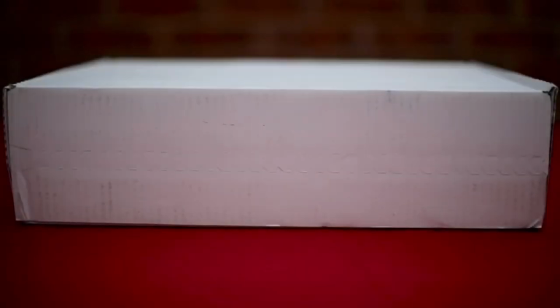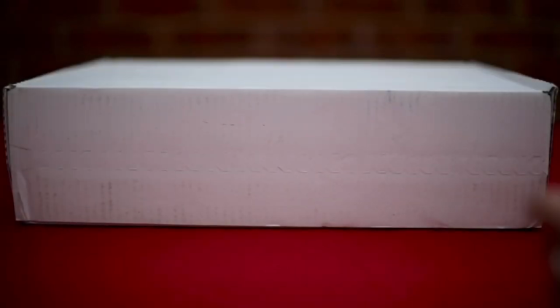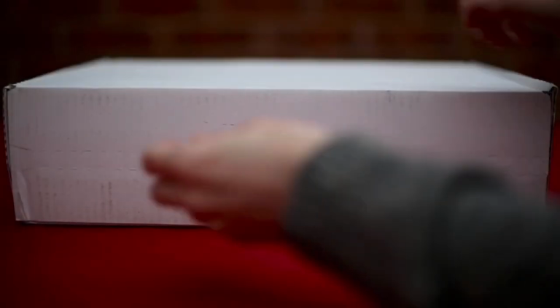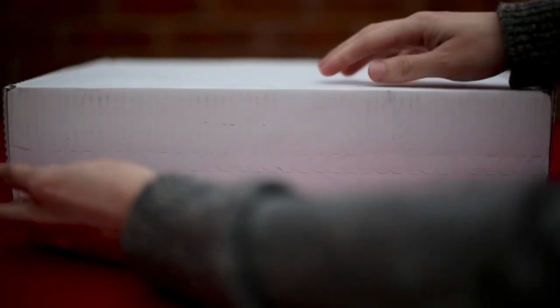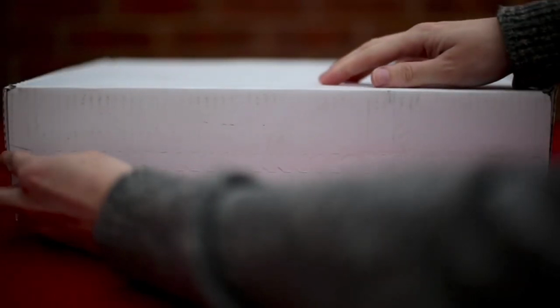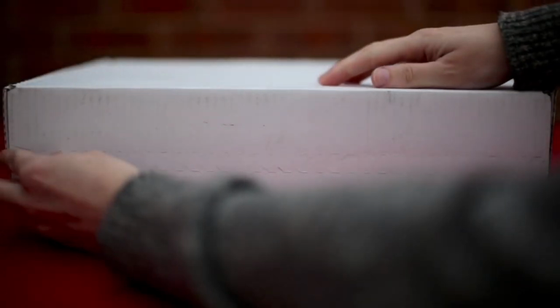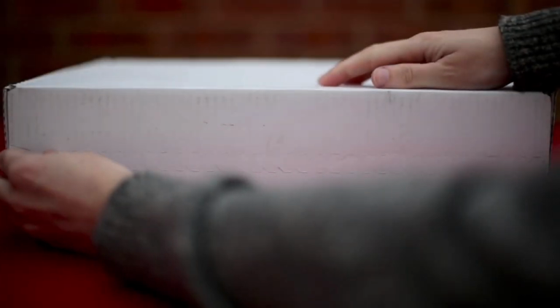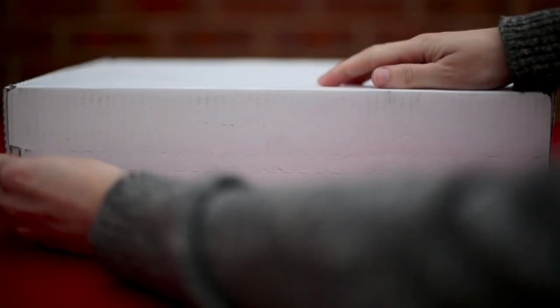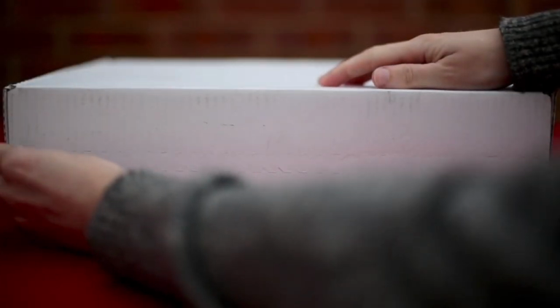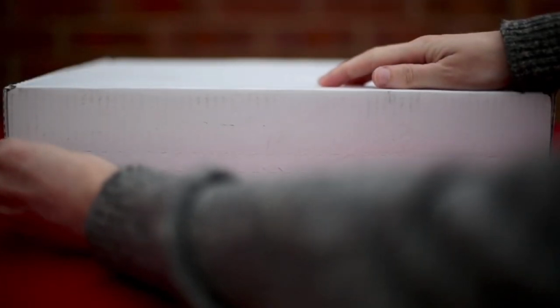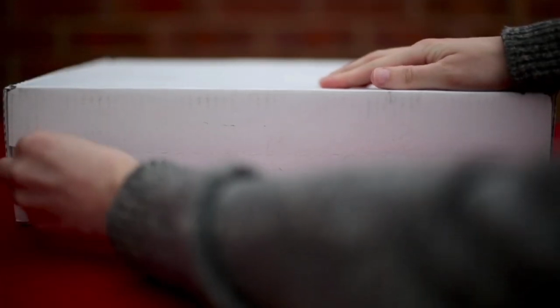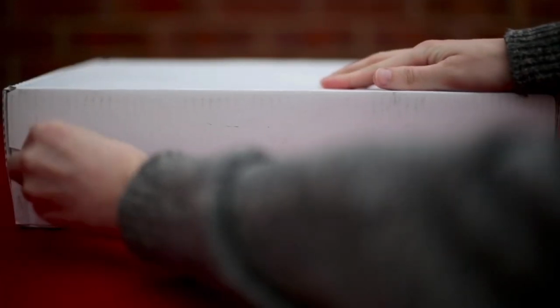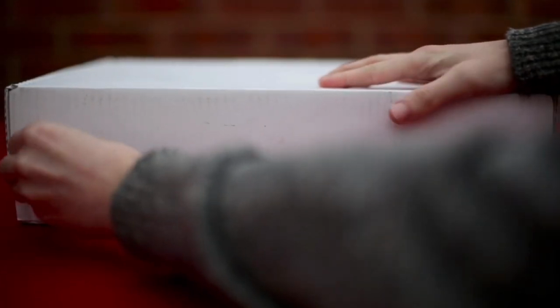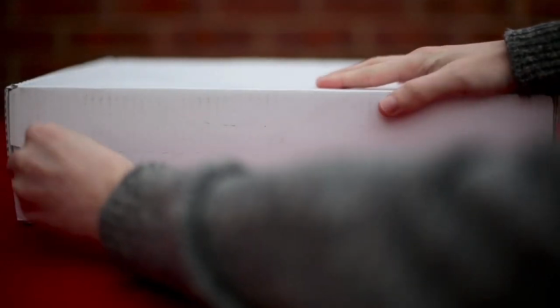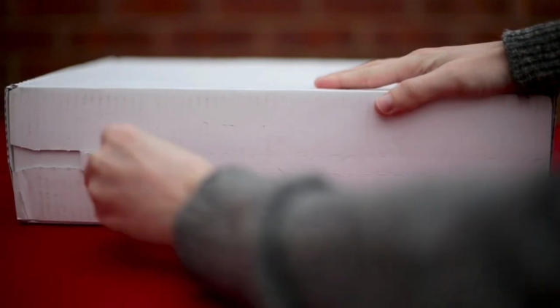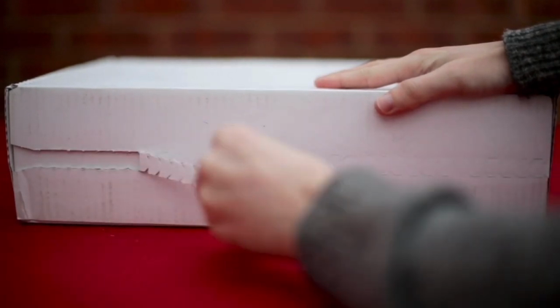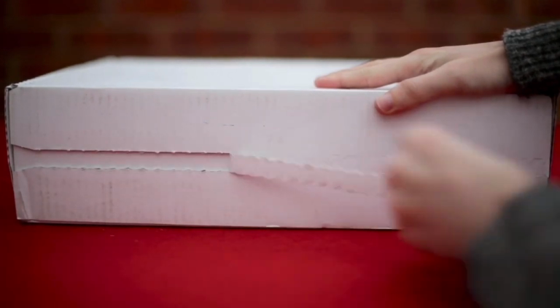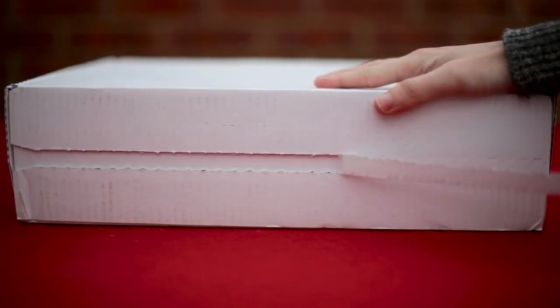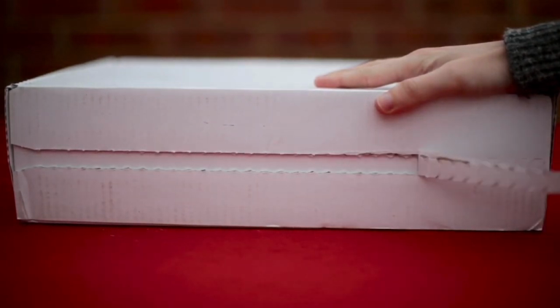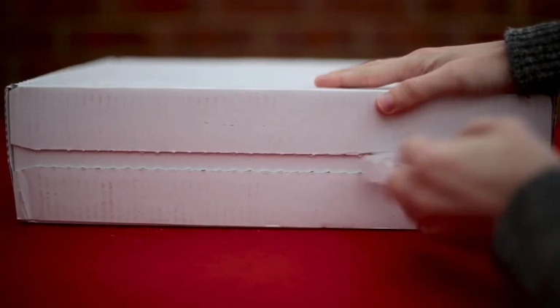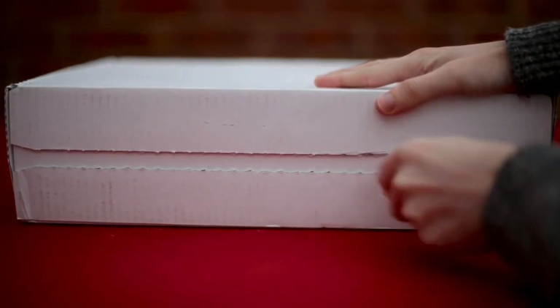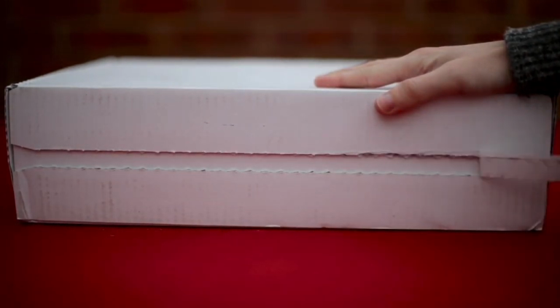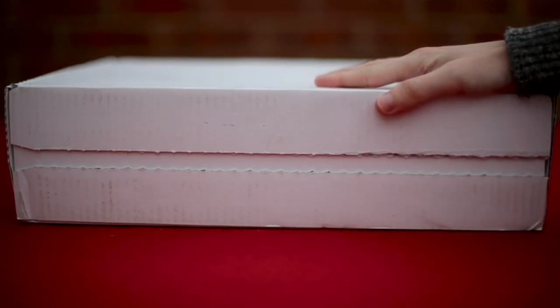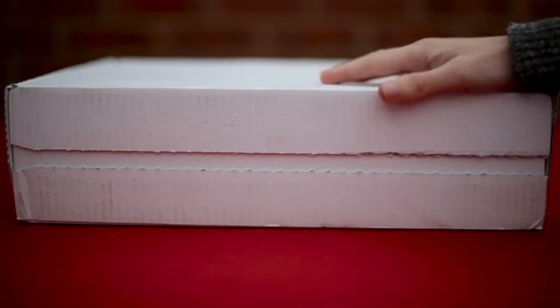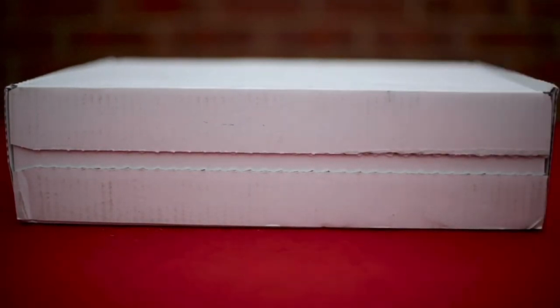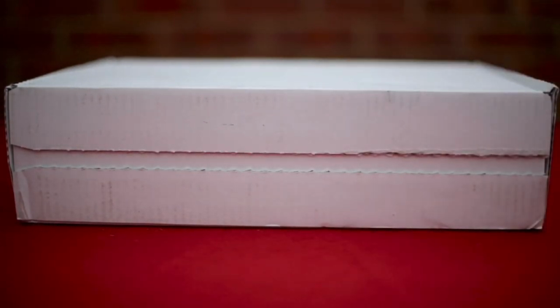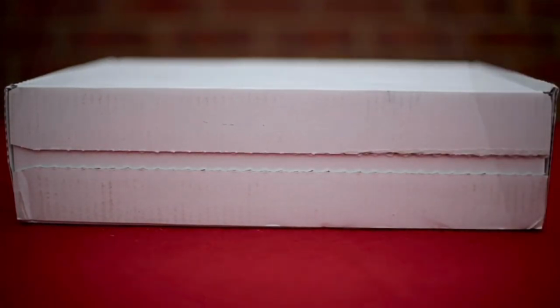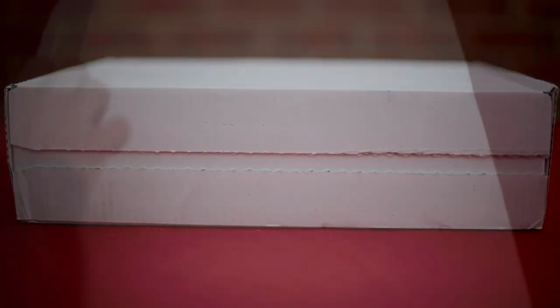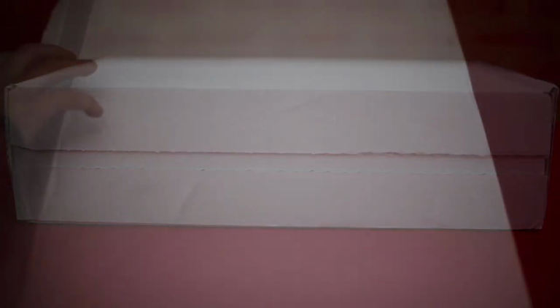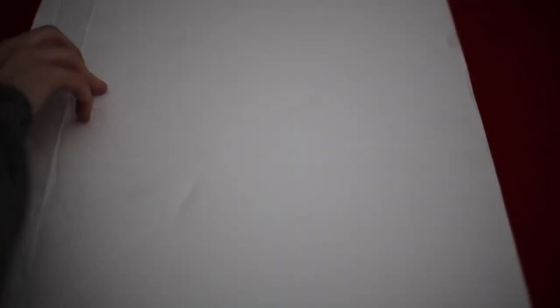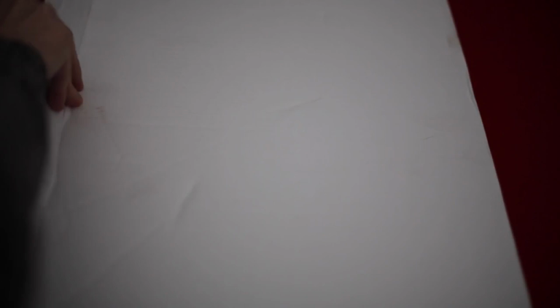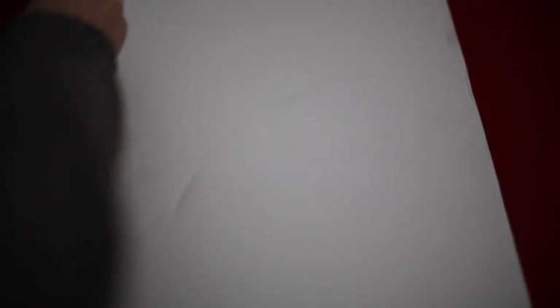Hi folks, Mark here, Views from Mark. In this quick unboxing video, I'm taking a look at the N Peel Navy Ribbed Army Sweater from No Time To Die.